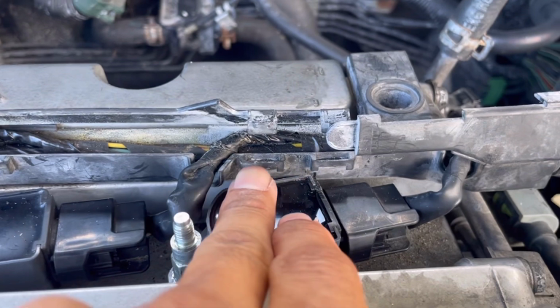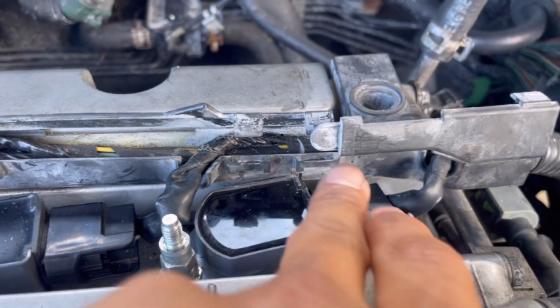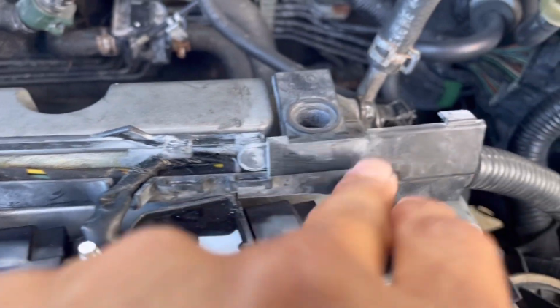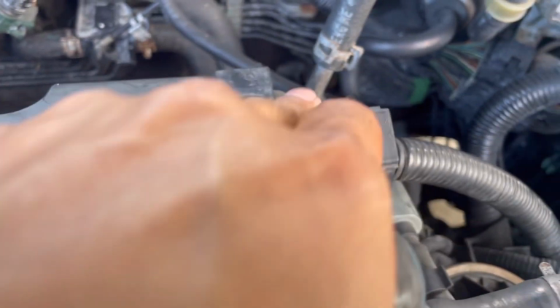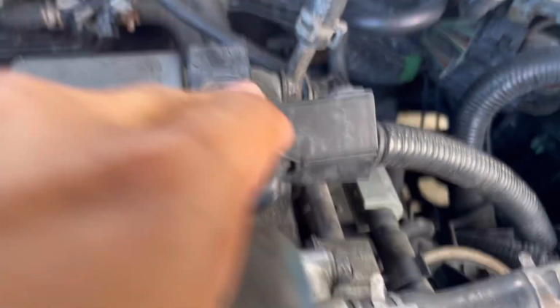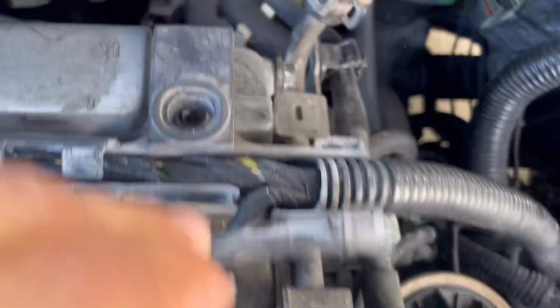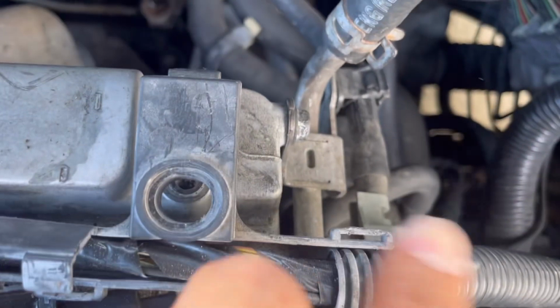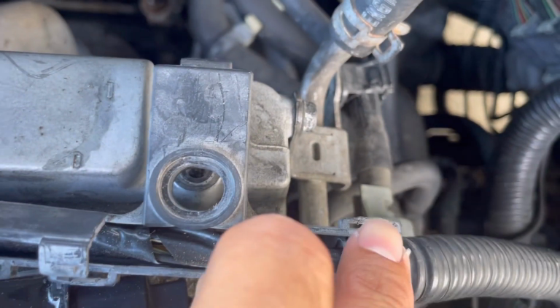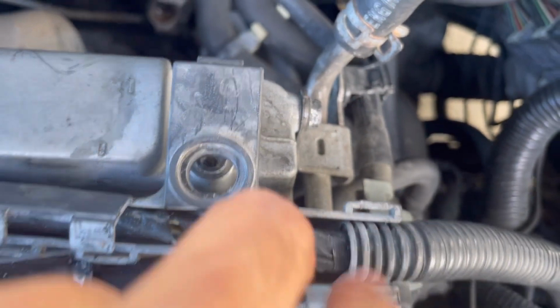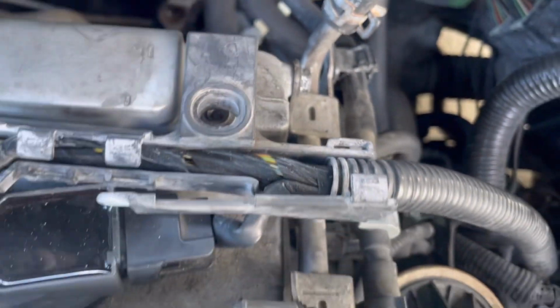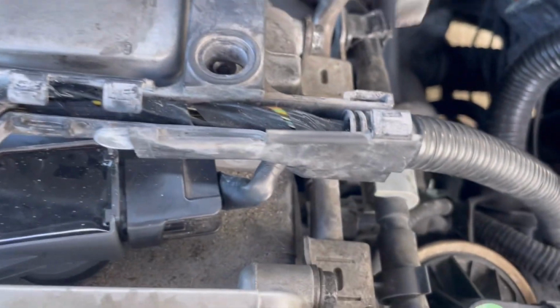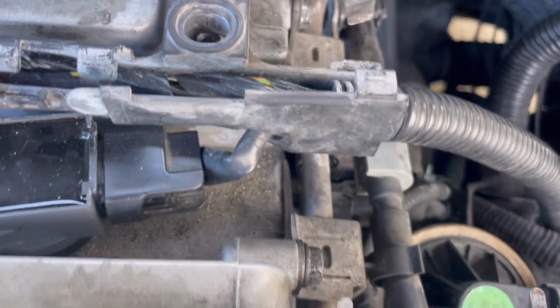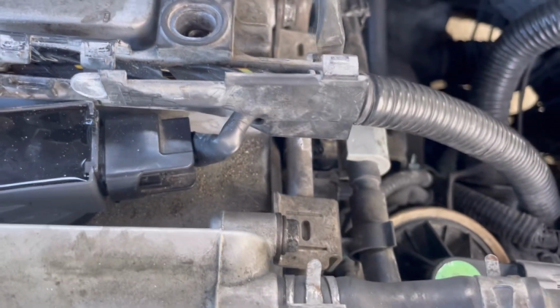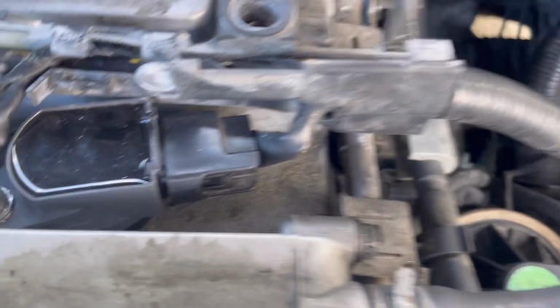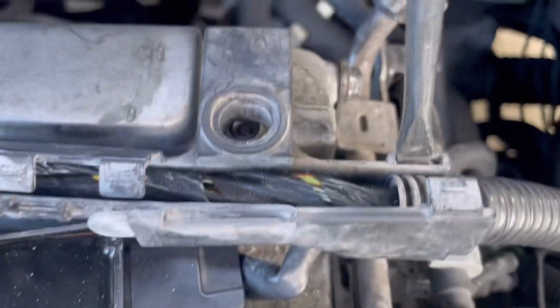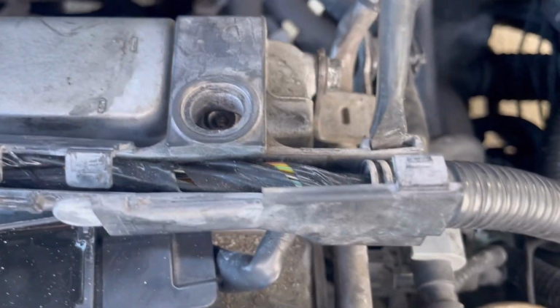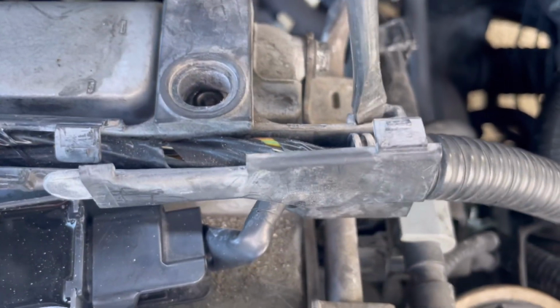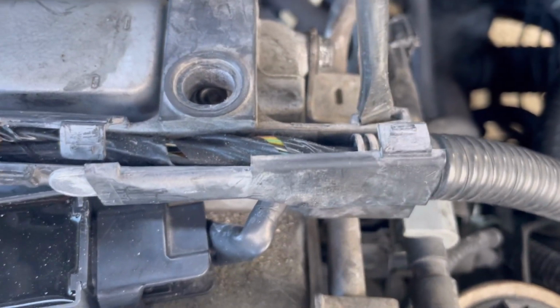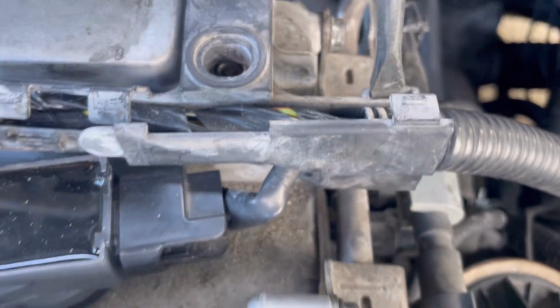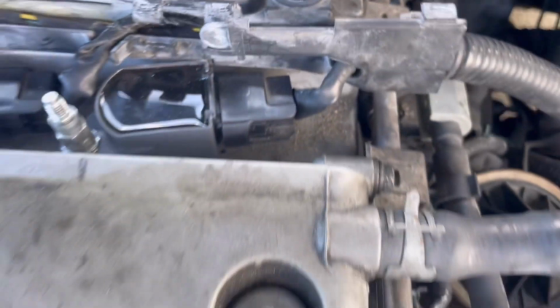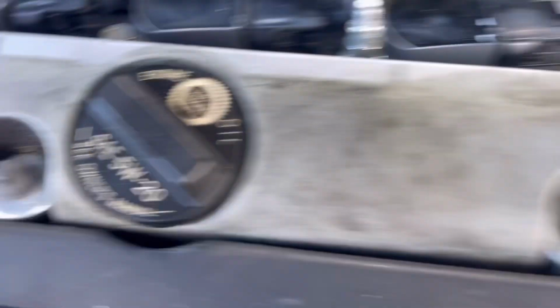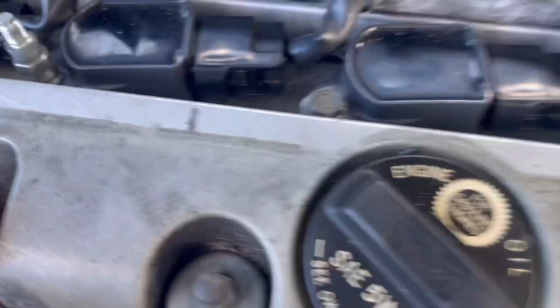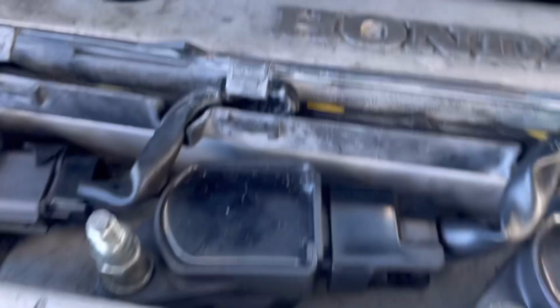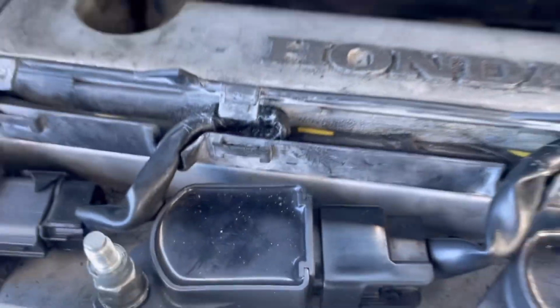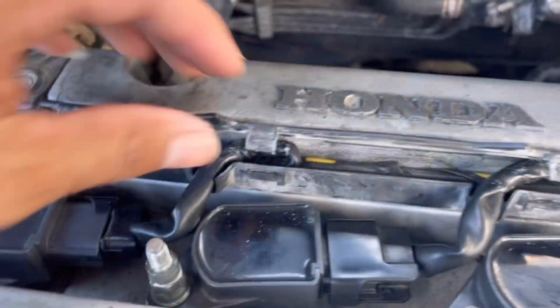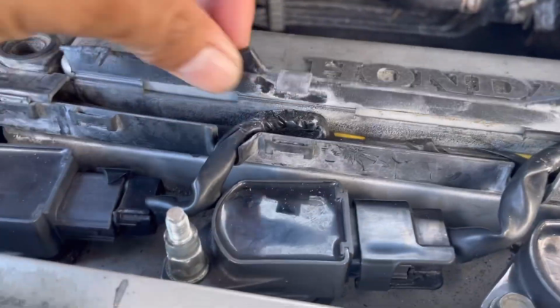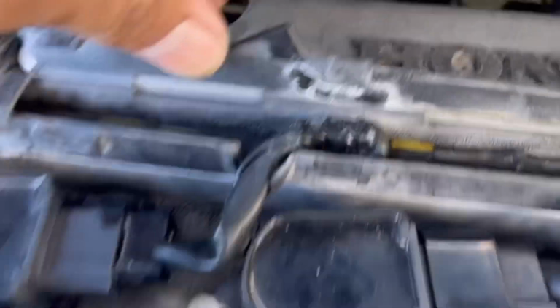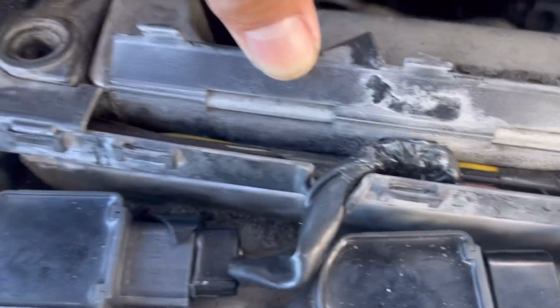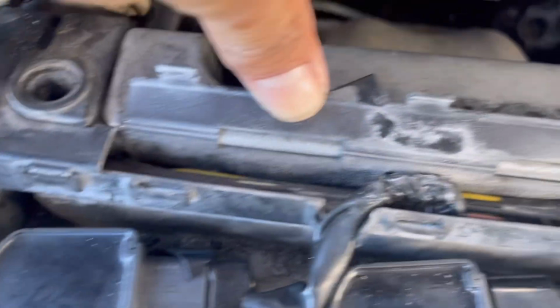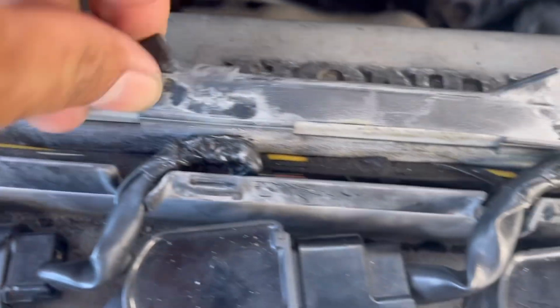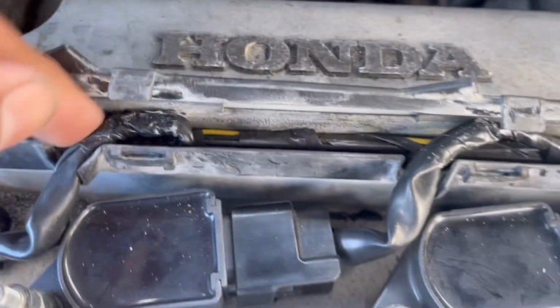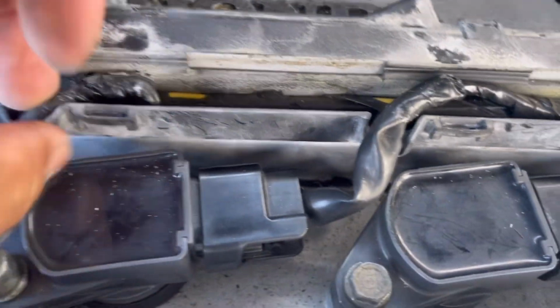There's also one on the back side right there — just stick your flathead in and wiggle it gently and that one will pop up too. Now you have access to all your wires.